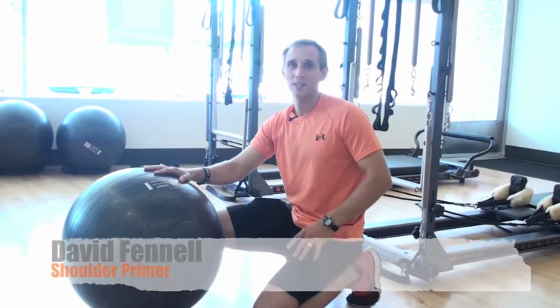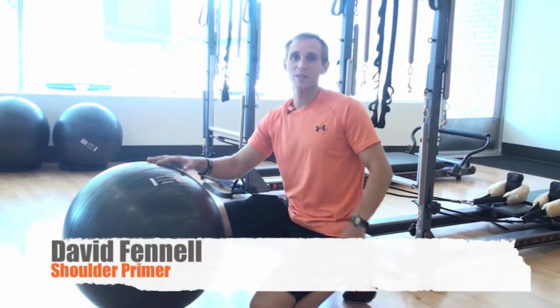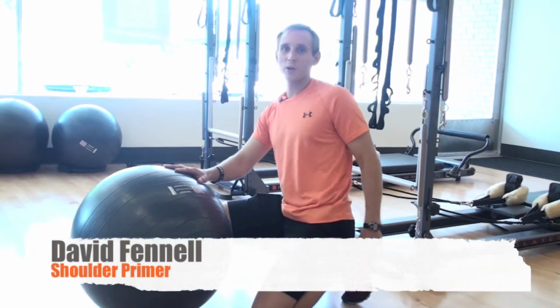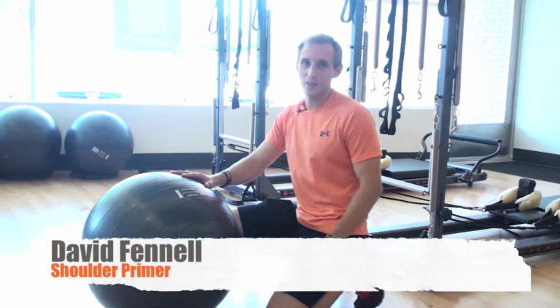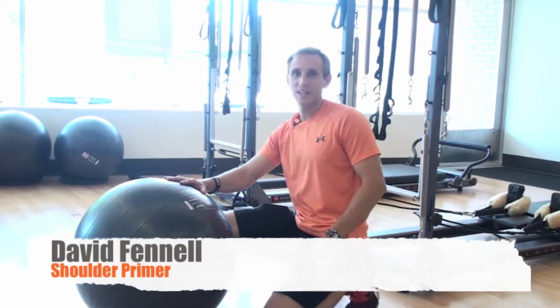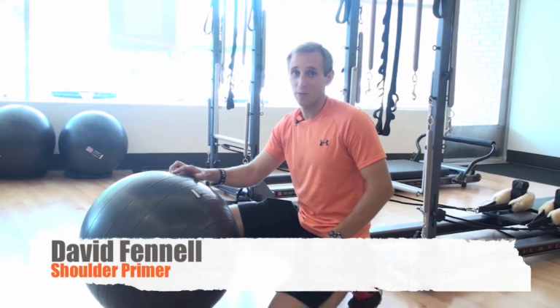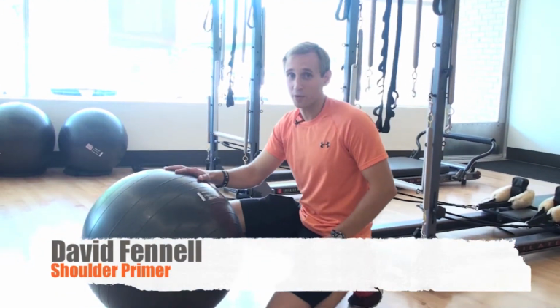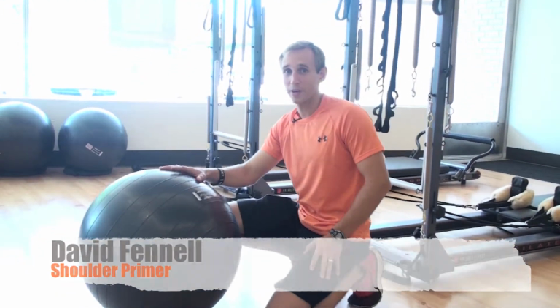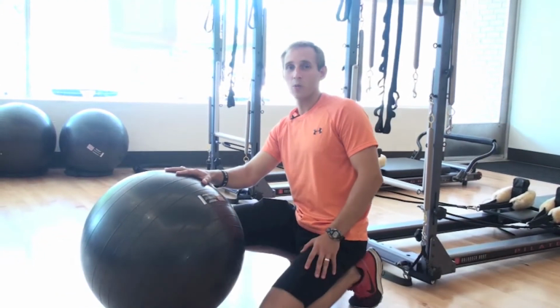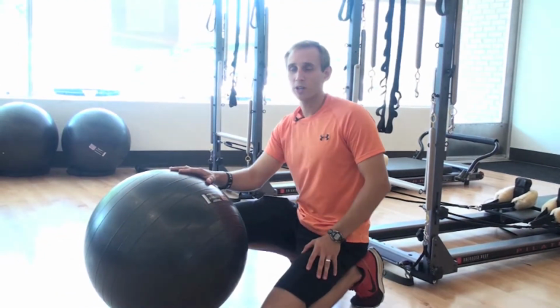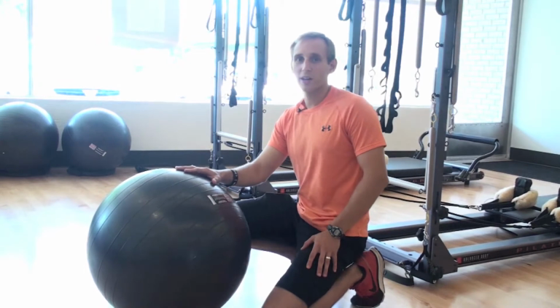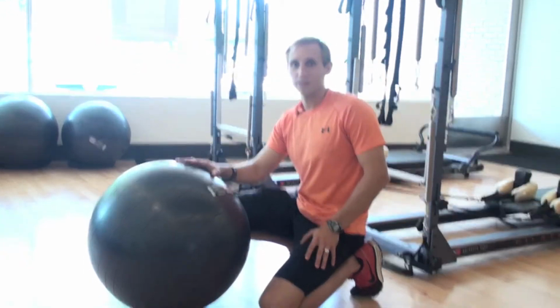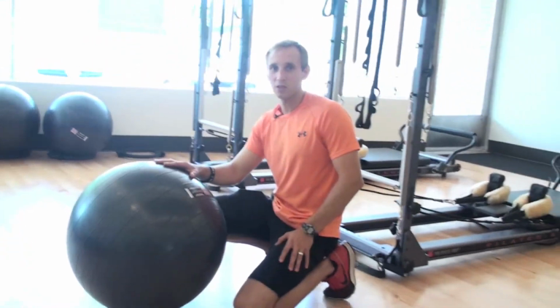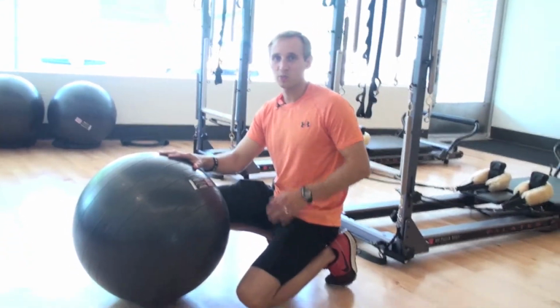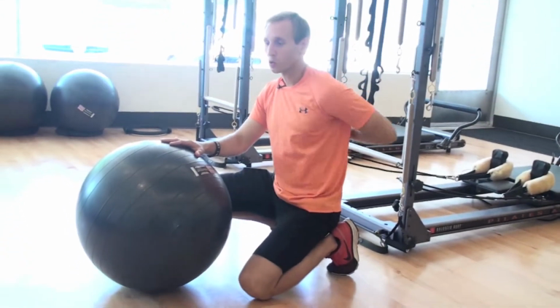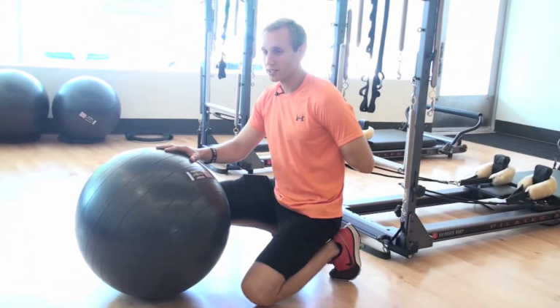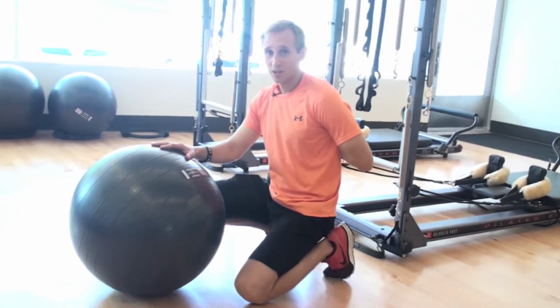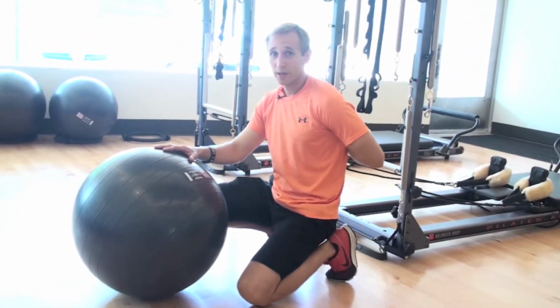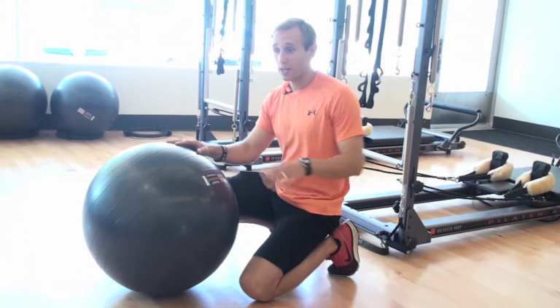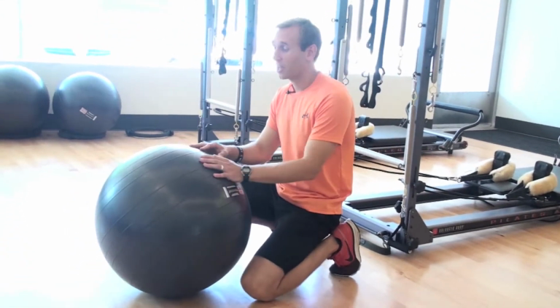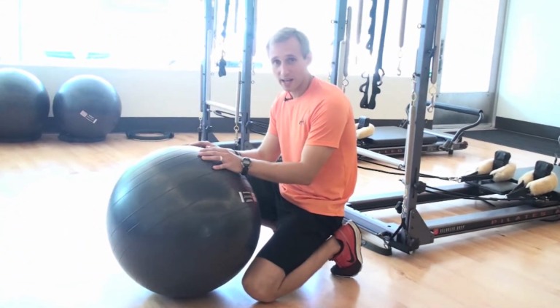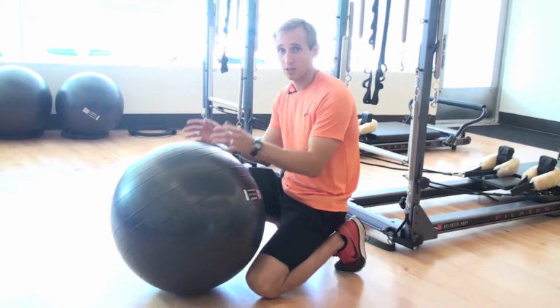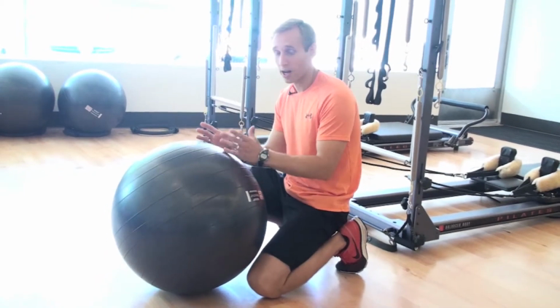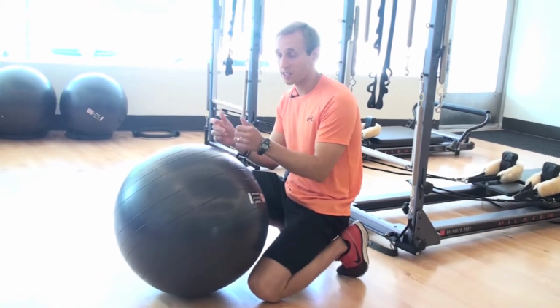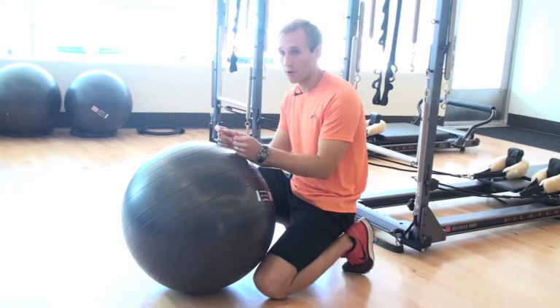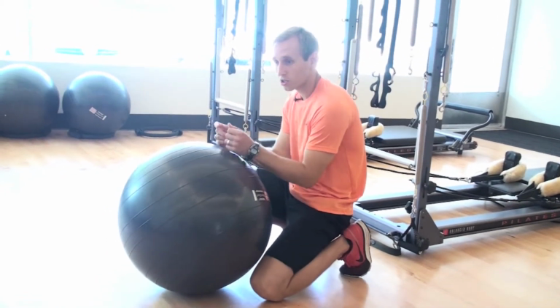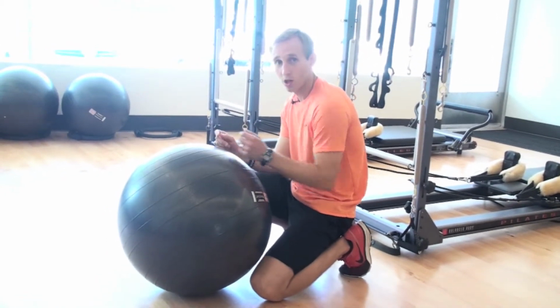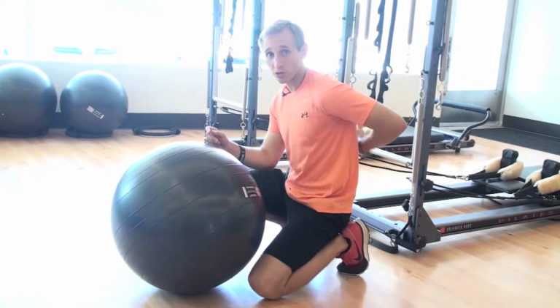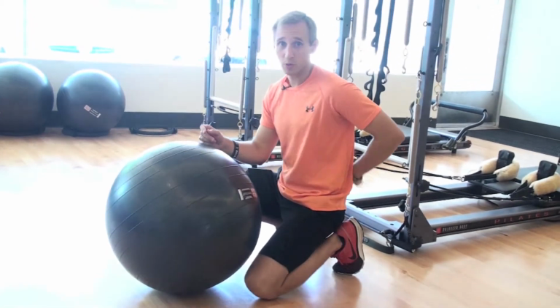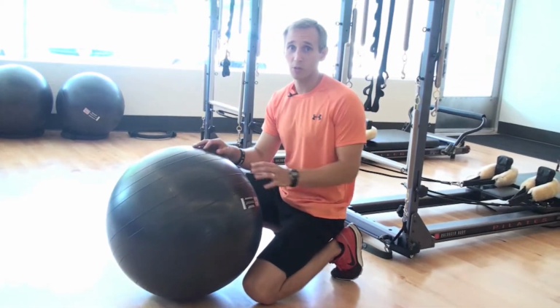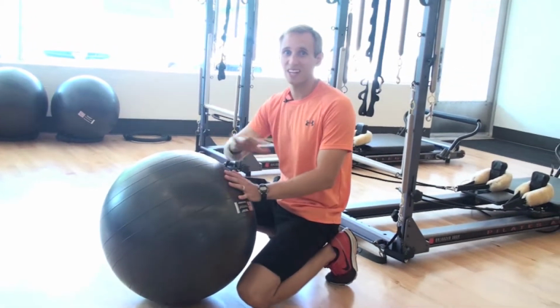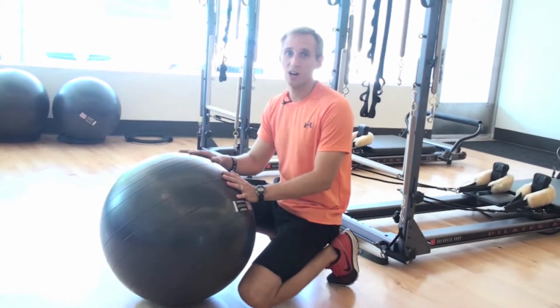This is David here from Westview Fitness. Today on Move Better or Feel Better, we're going to work on getting those muscles between your shoulder blades. So you spend all day at a desk, on iPad, smartphone, hunched over — all those muscles between your shoulder blades are taking the day off.